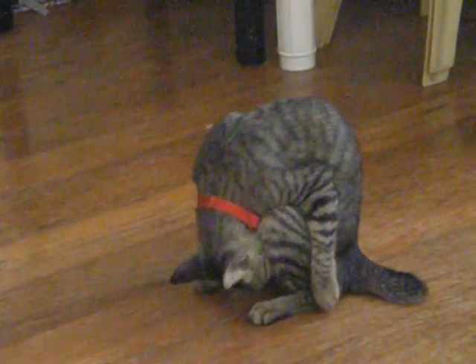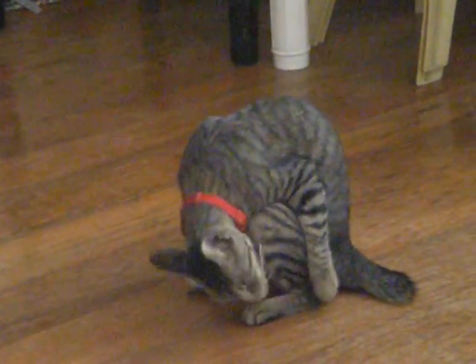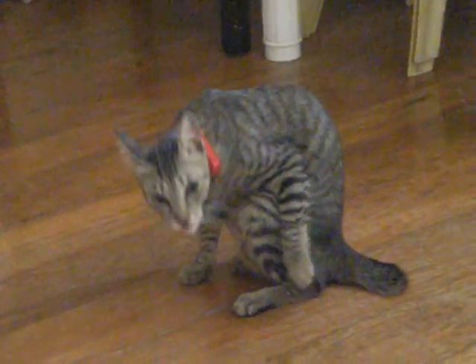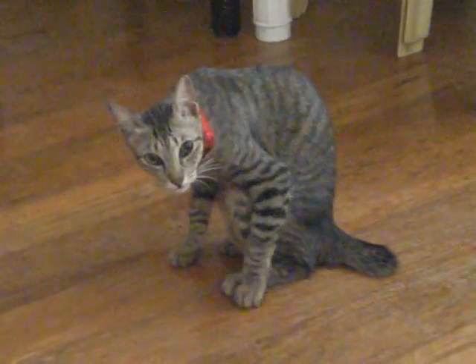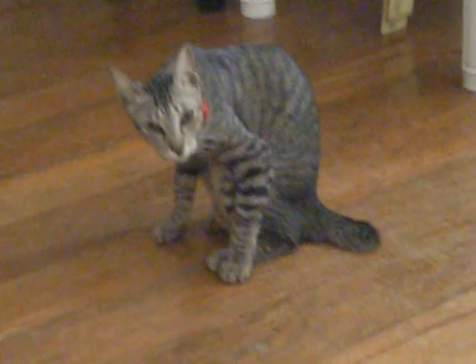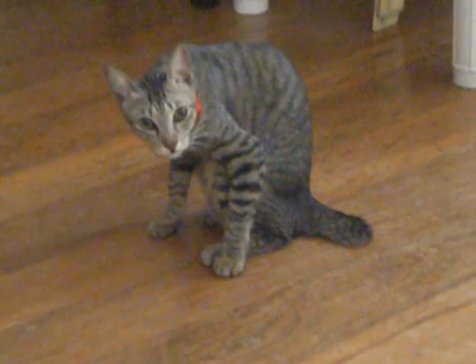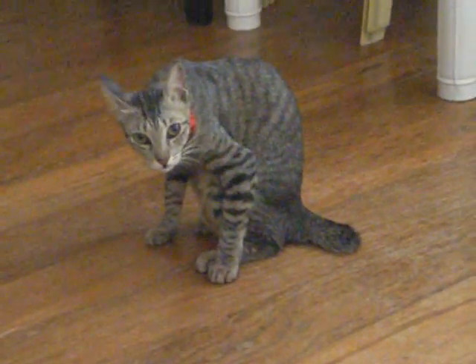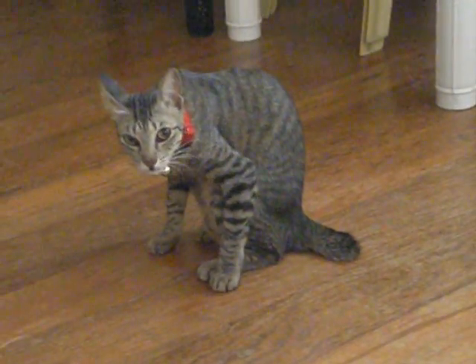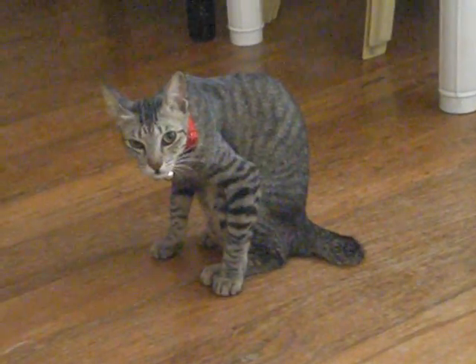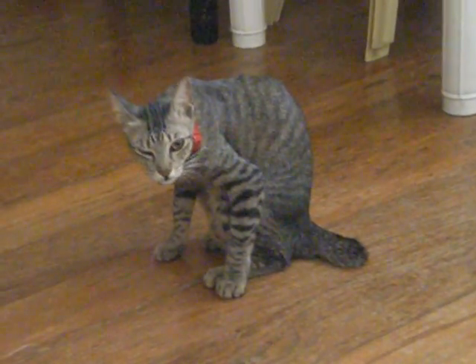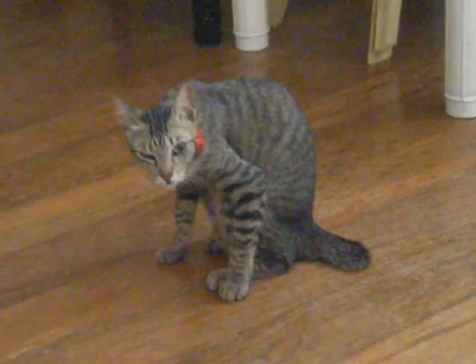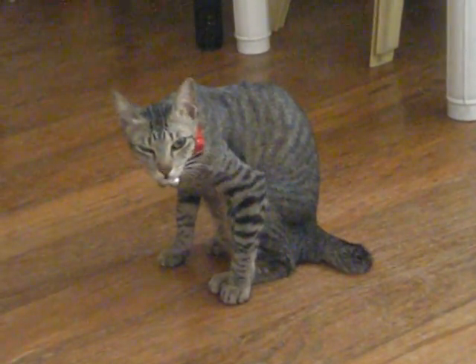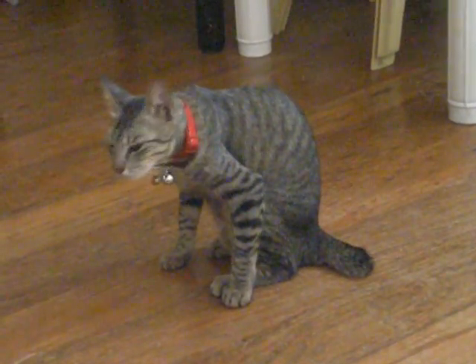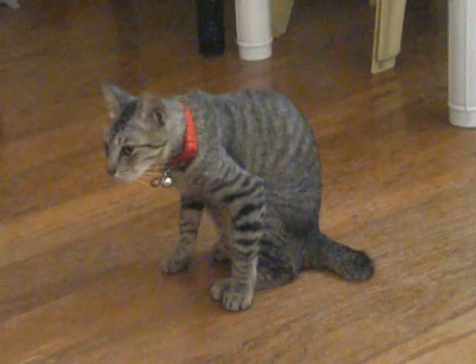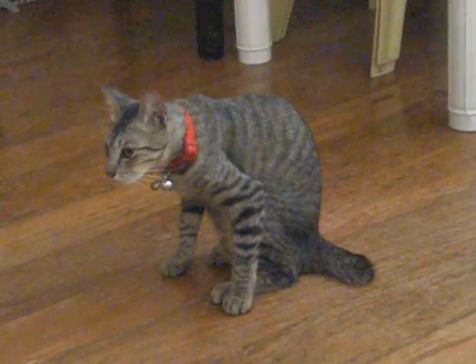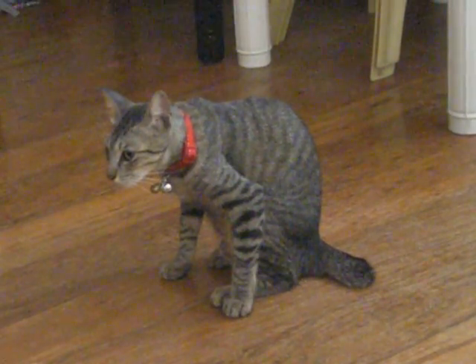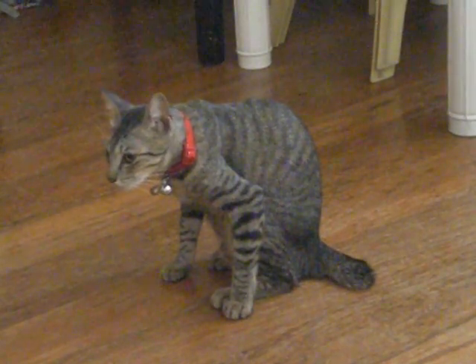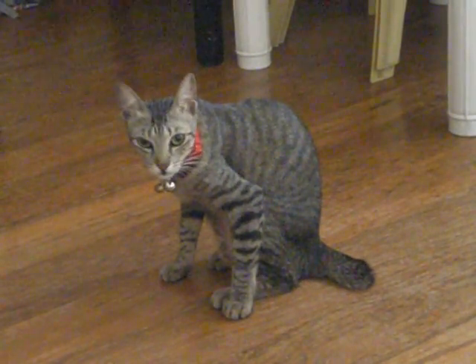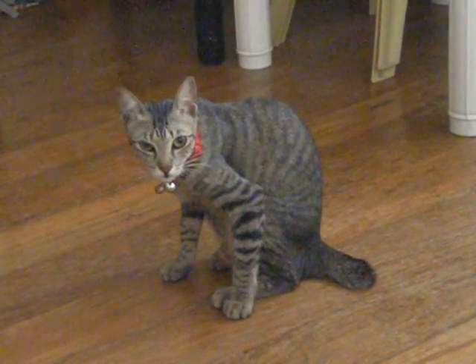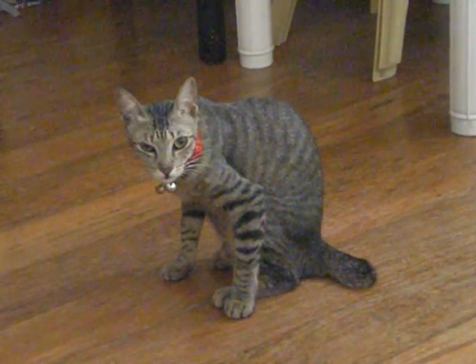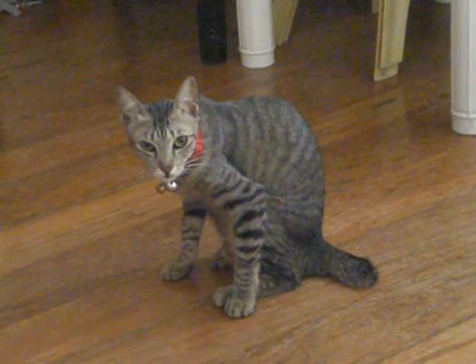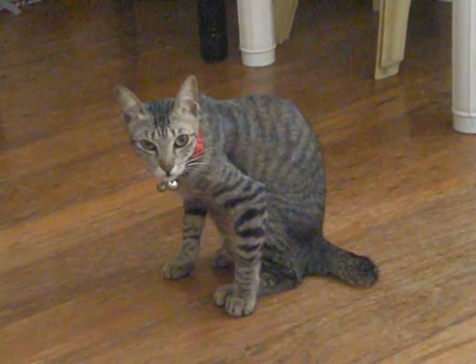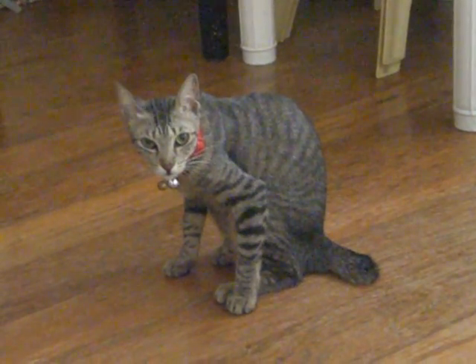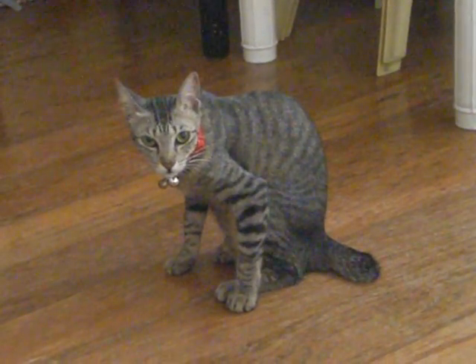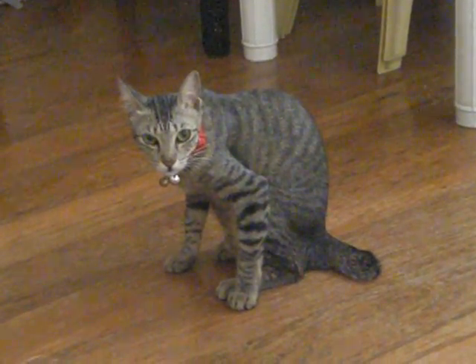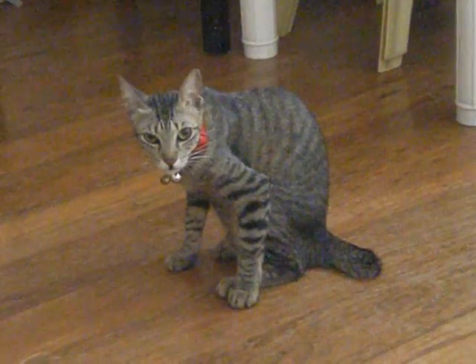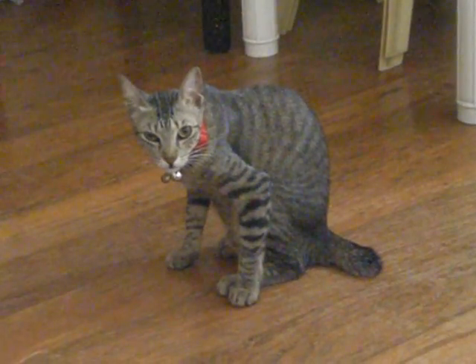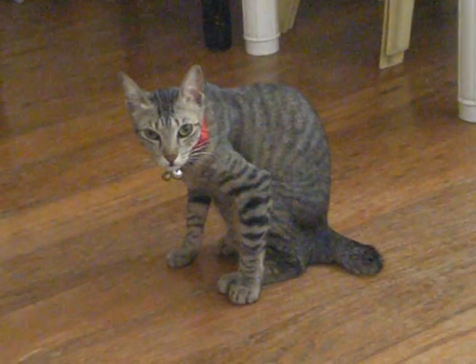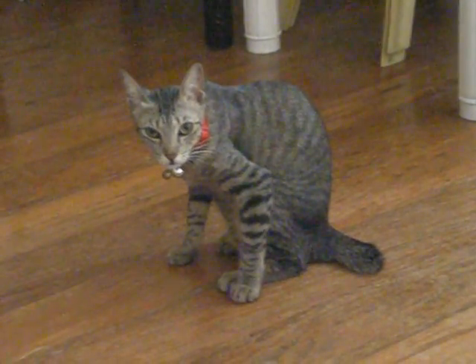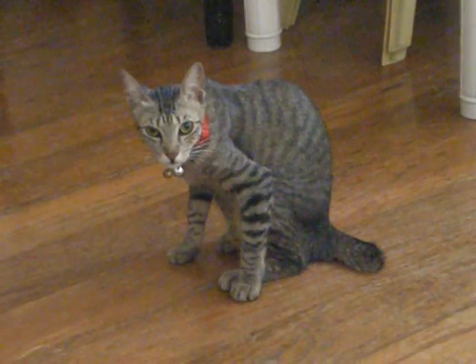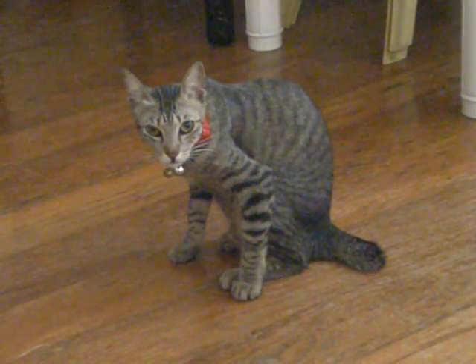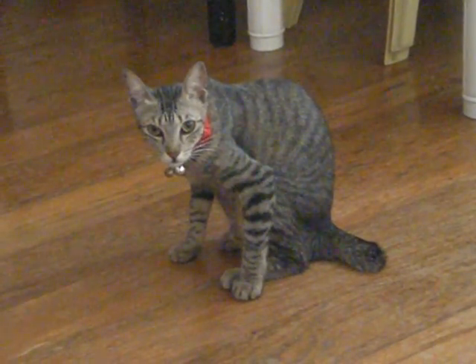Come on, roly-poly. Do it again, again, again. Ready, set, roly-poly for mummy.